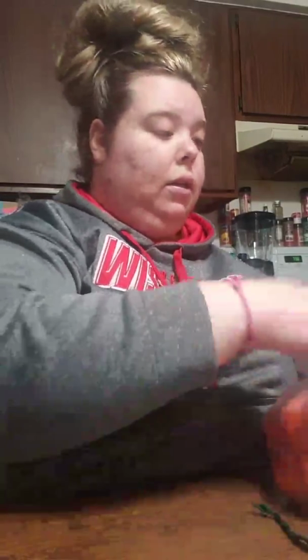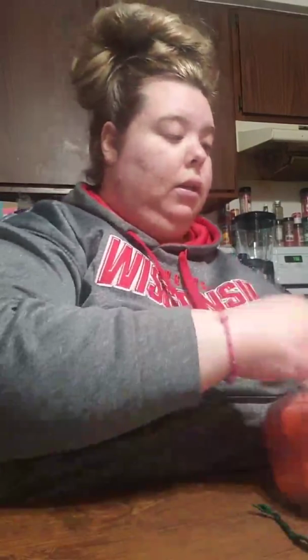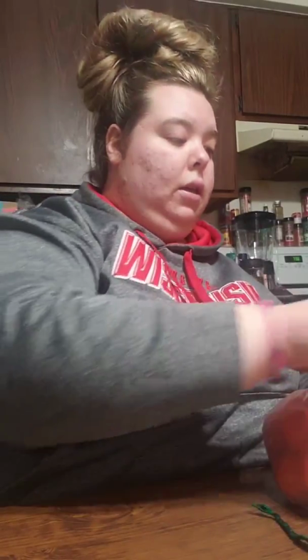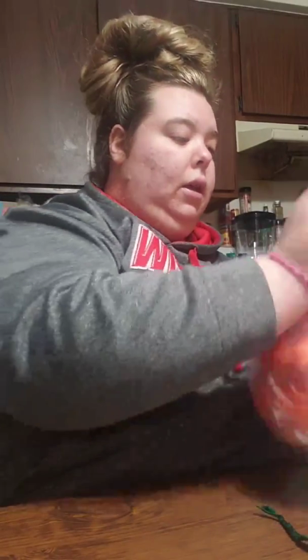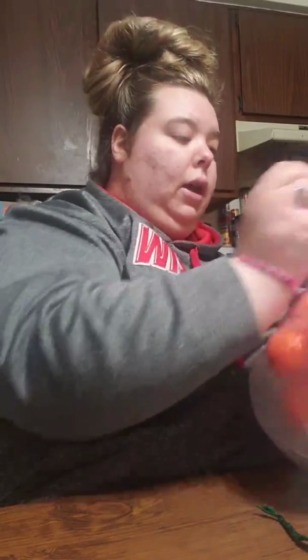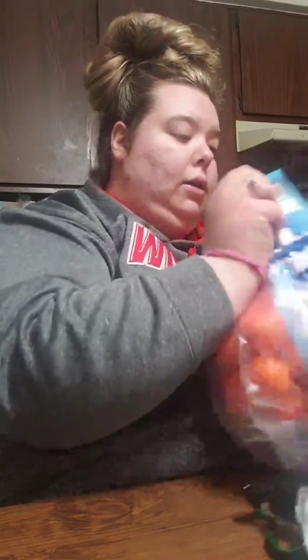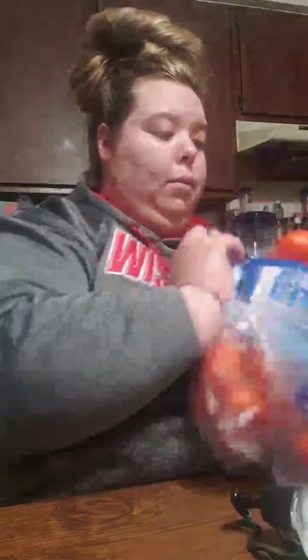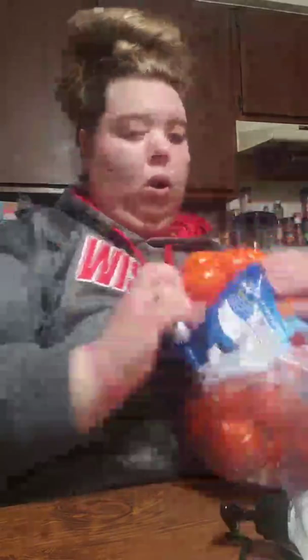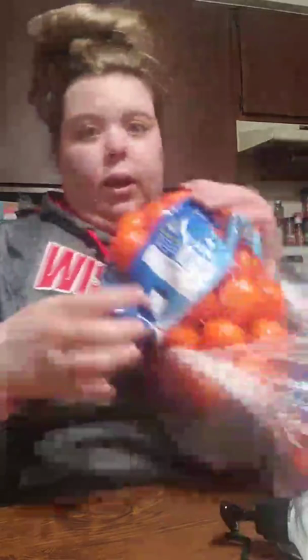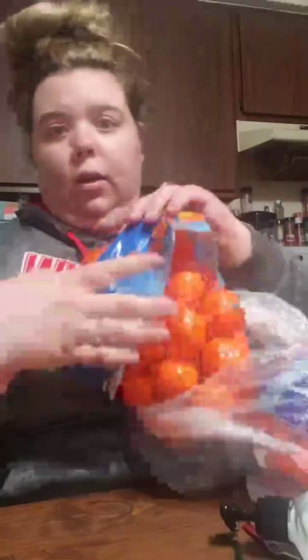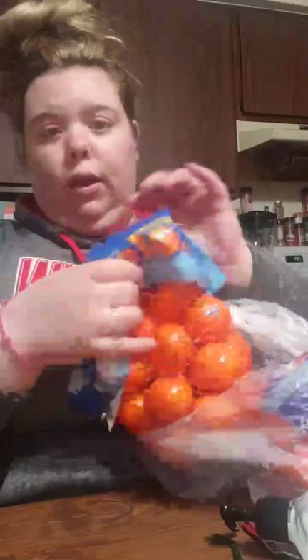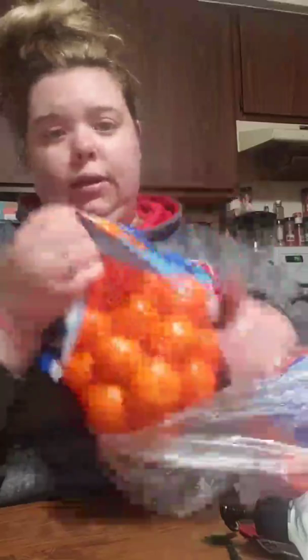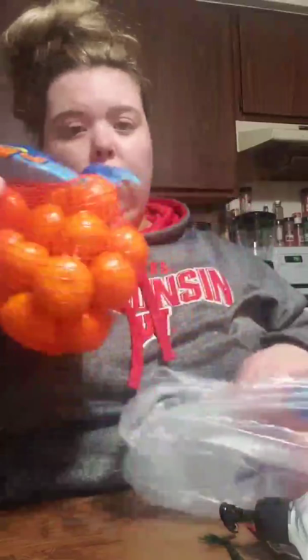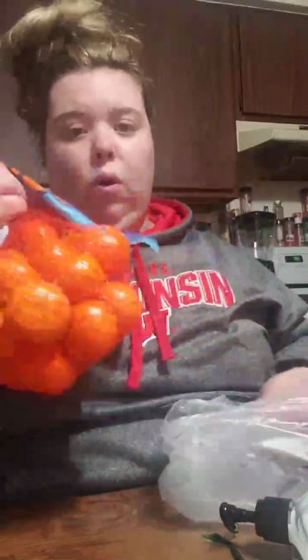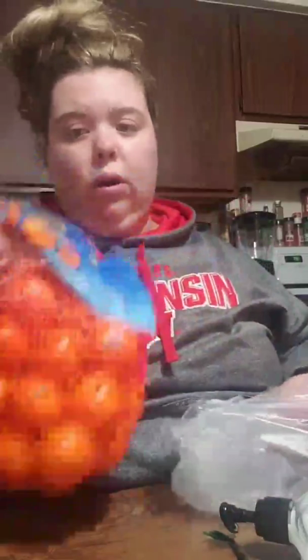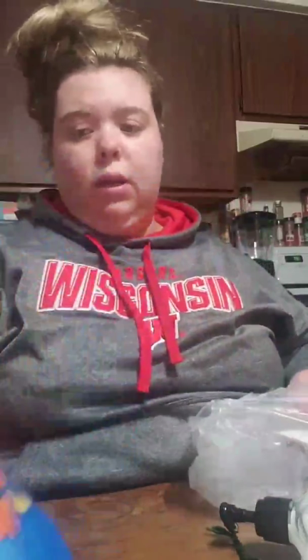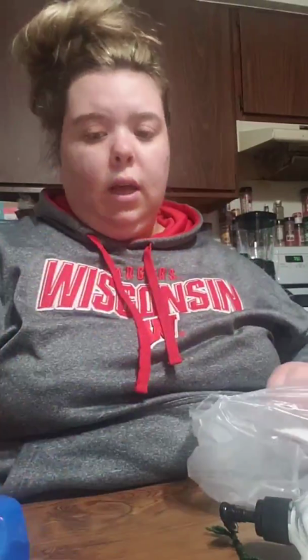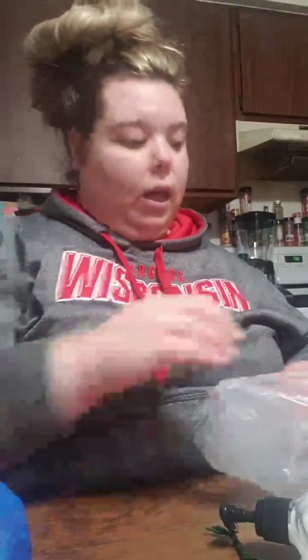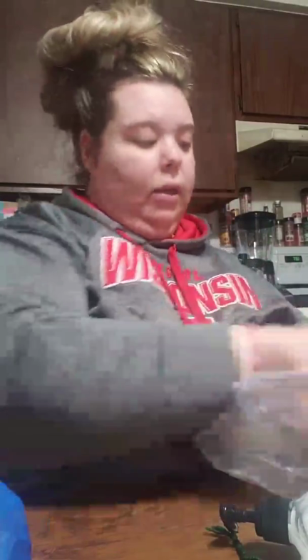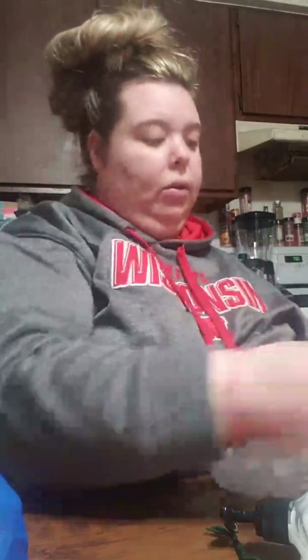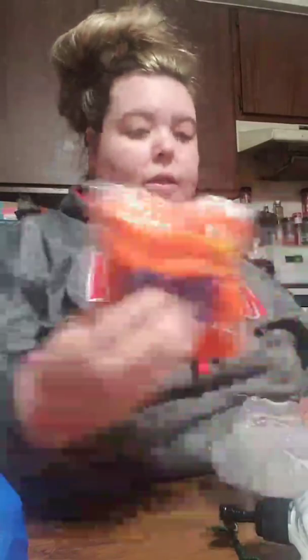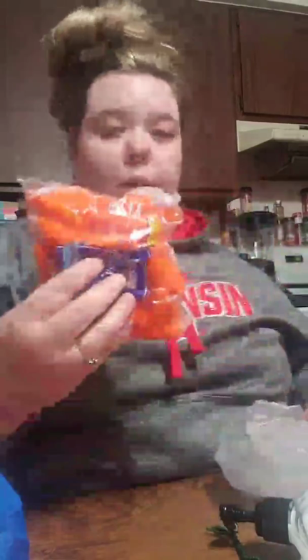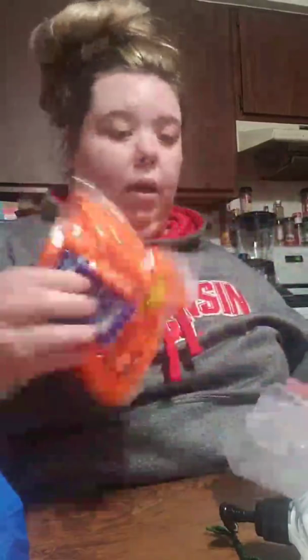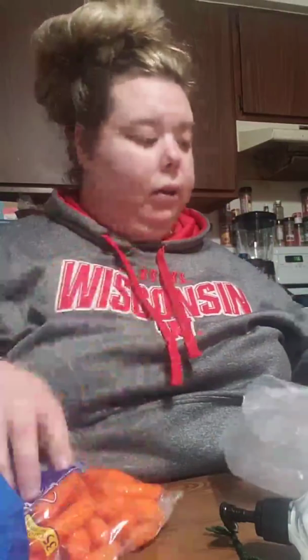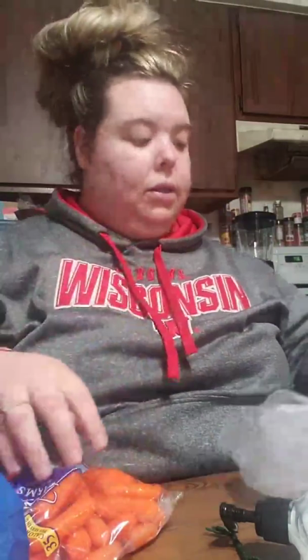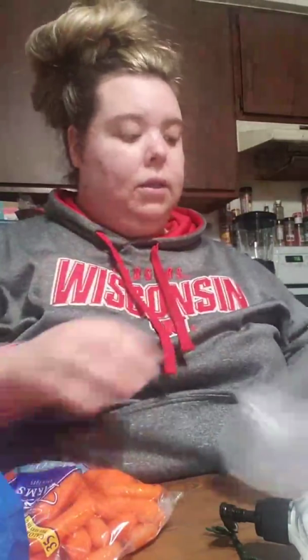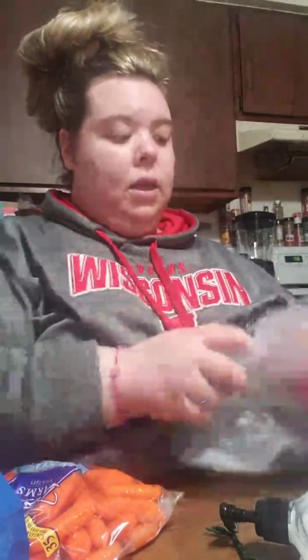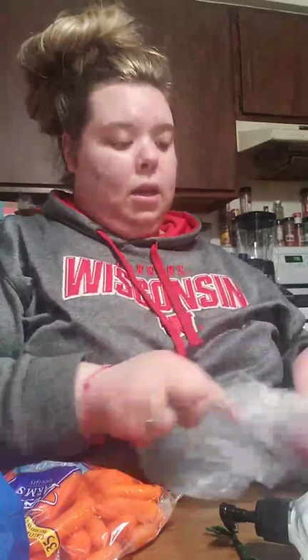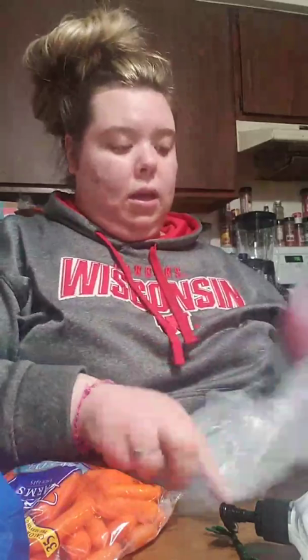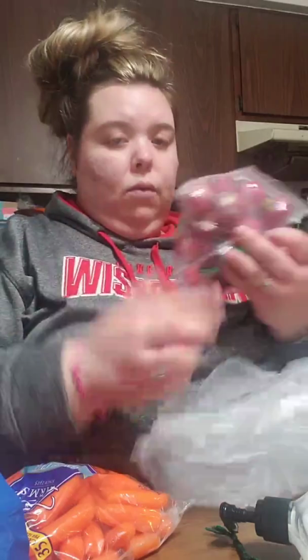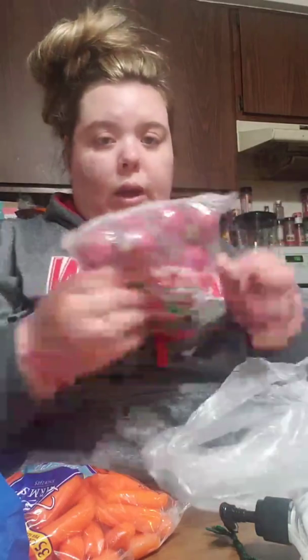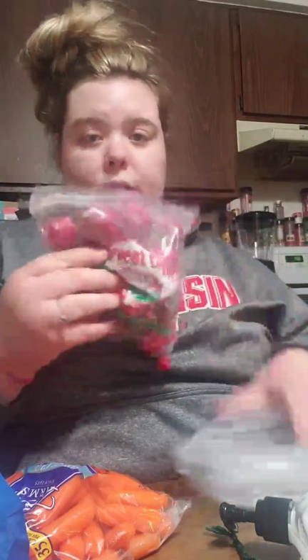And then I got some more cuties, of course. Plus some carrots and radishes.